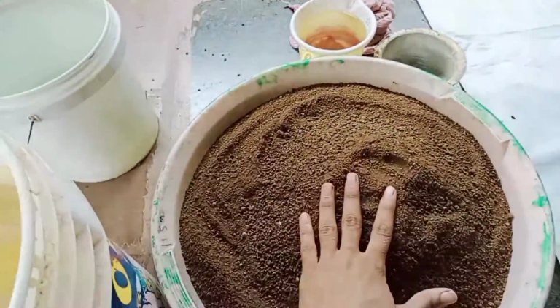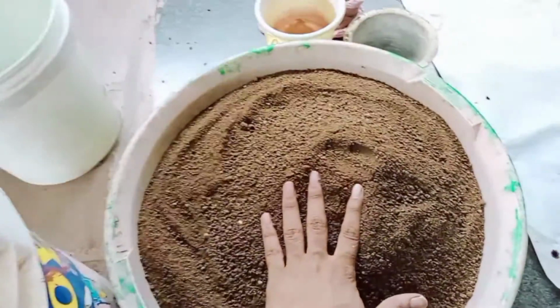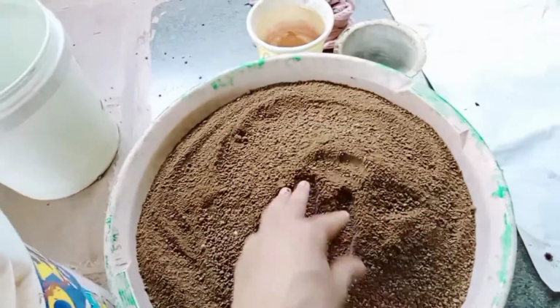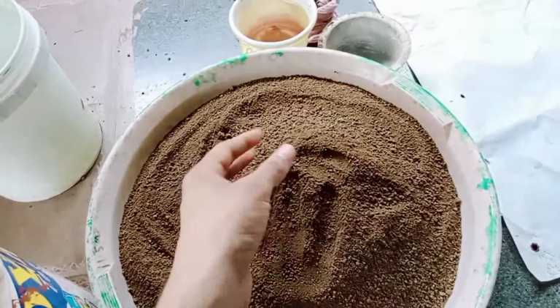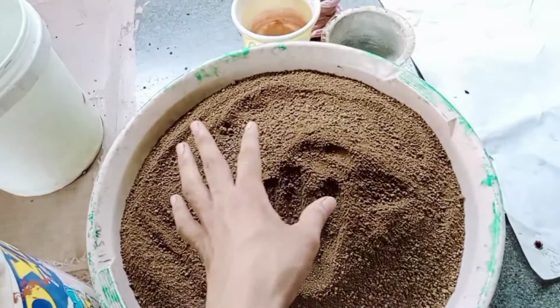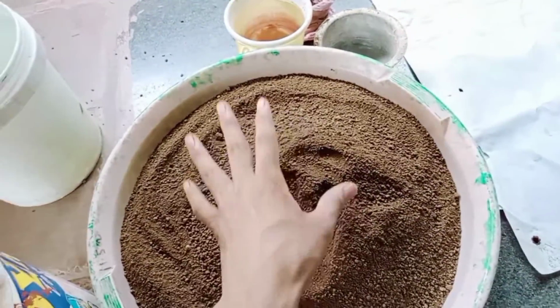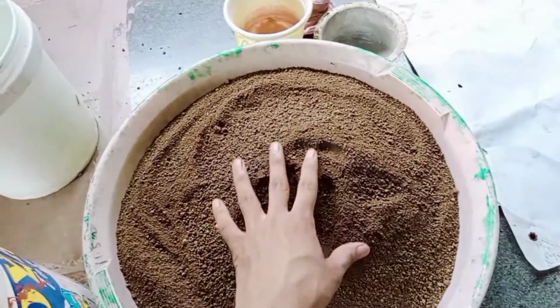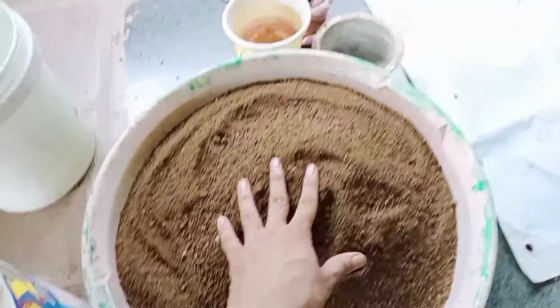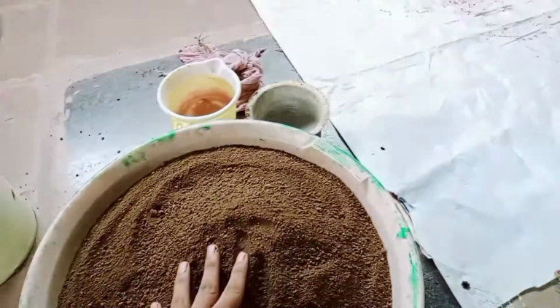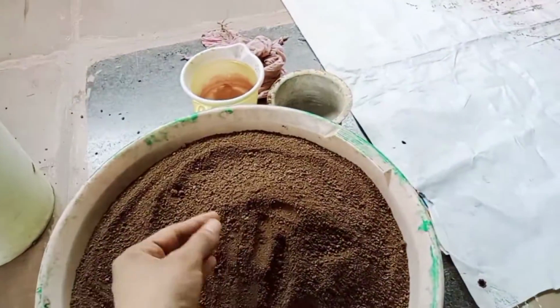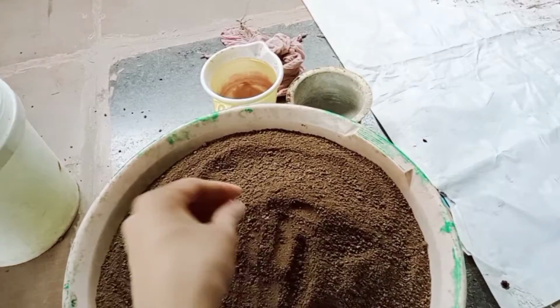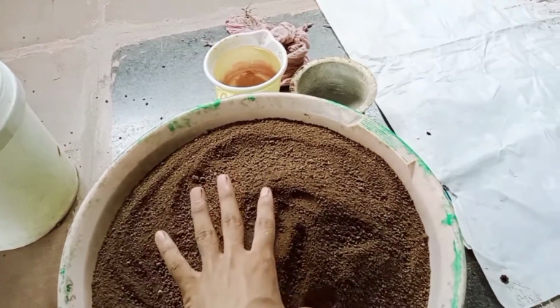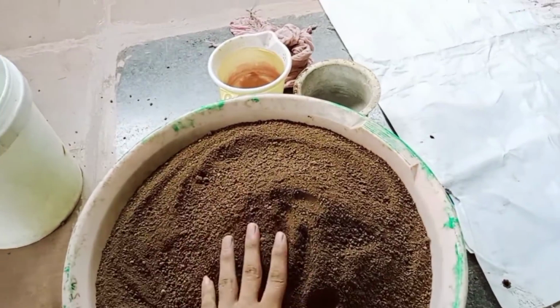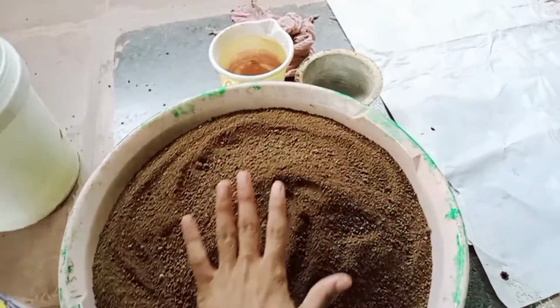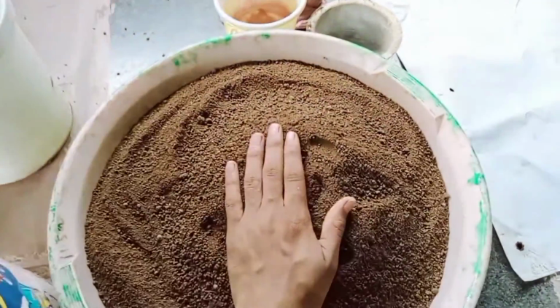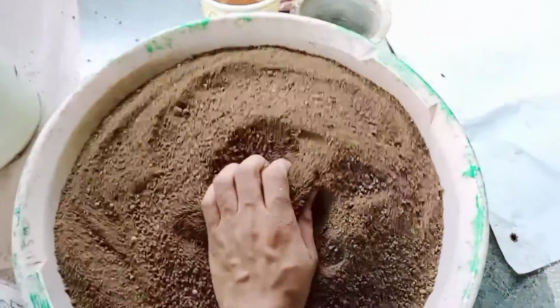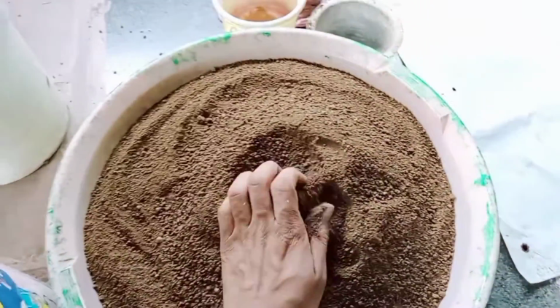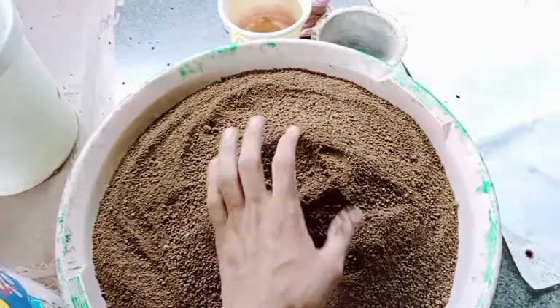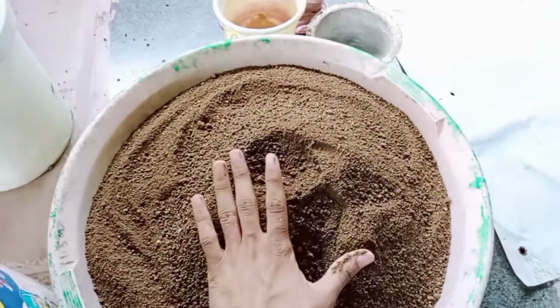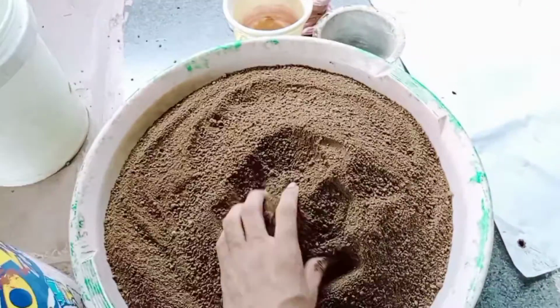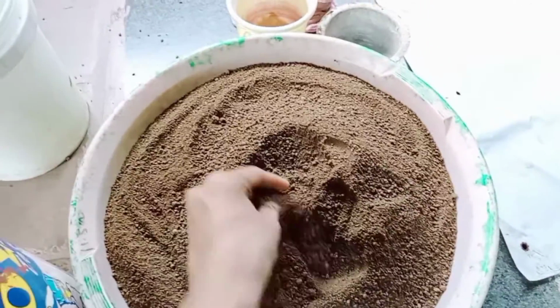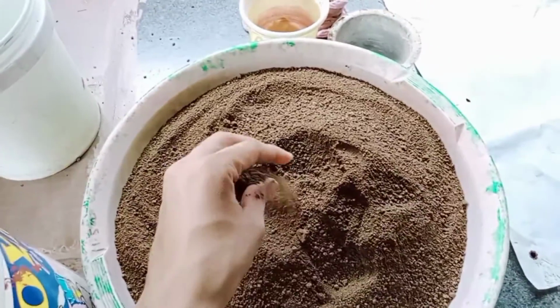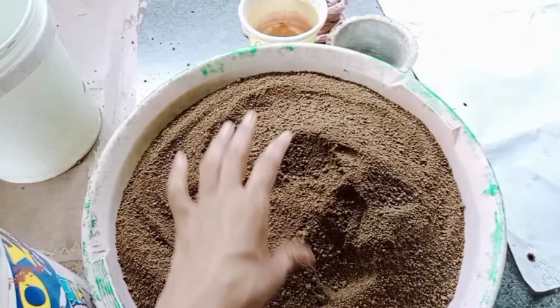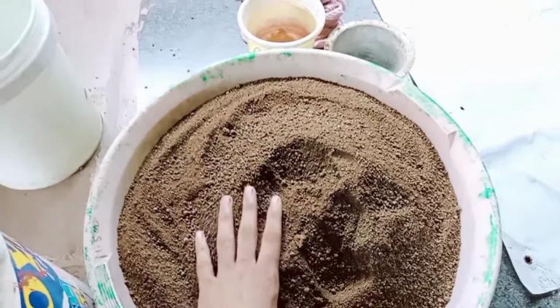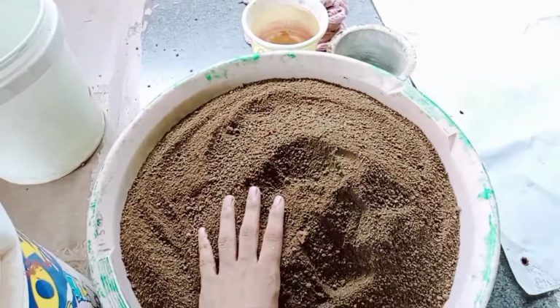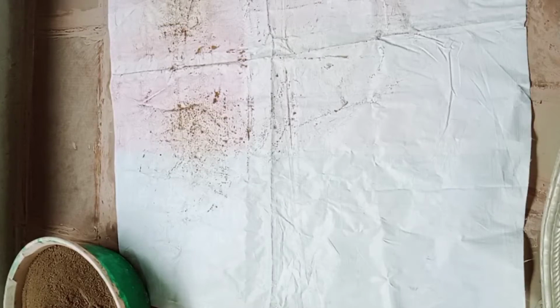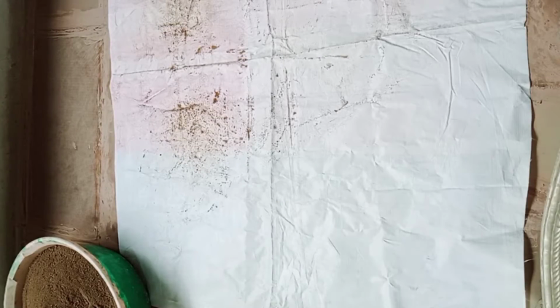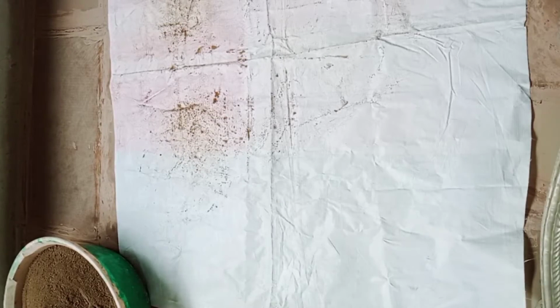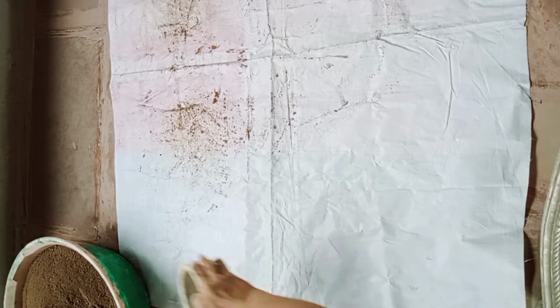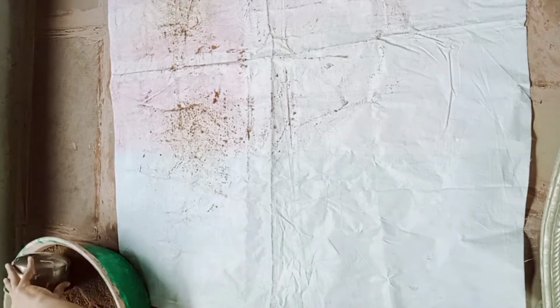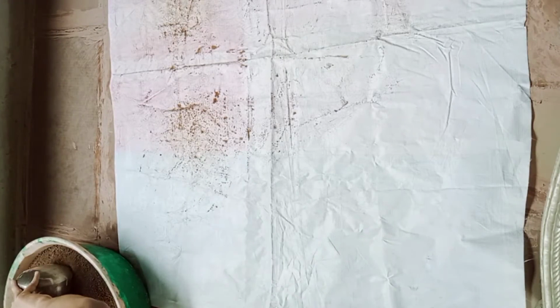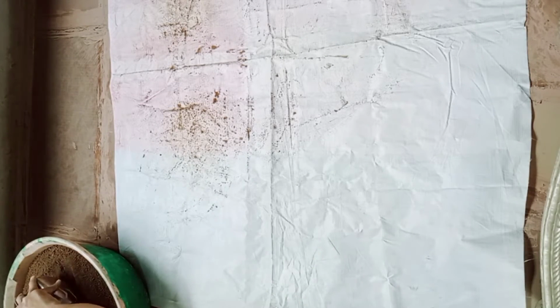Soak it for 2 to 3 hours. The clay will settle at the bottom and the water will come to the top. Then pour out the excess water from the top, leaving the clay behind.